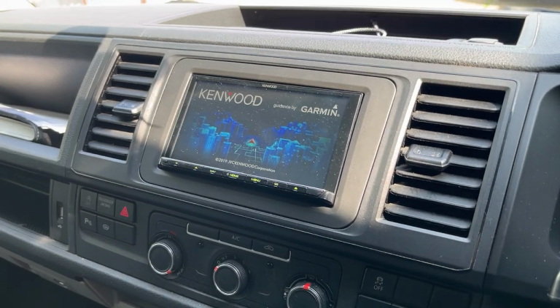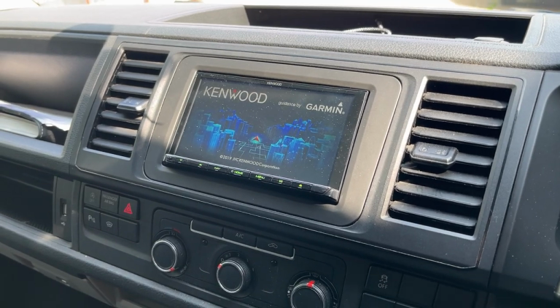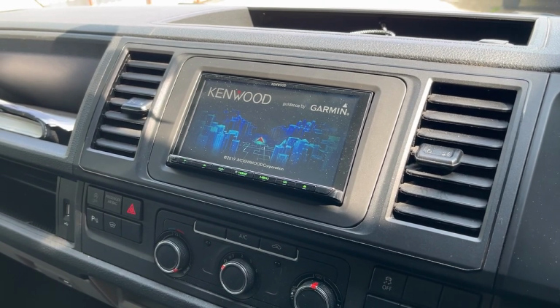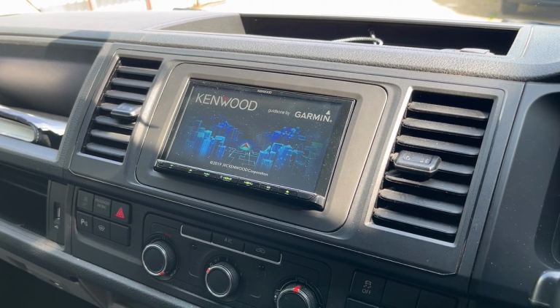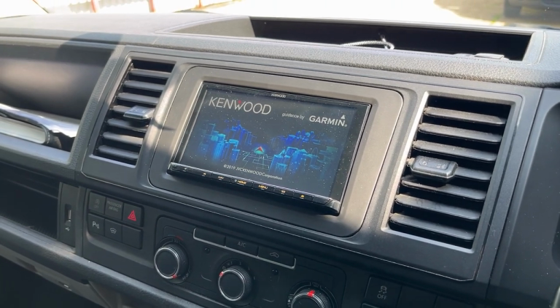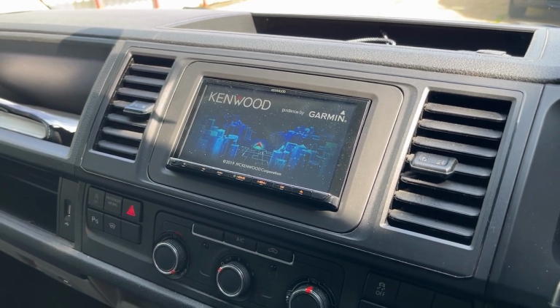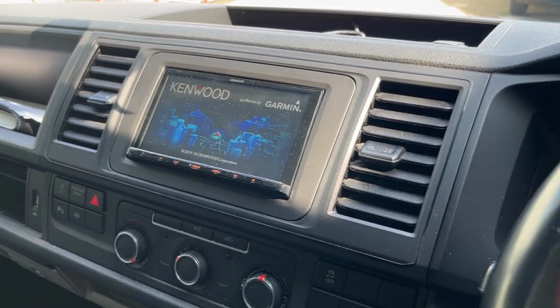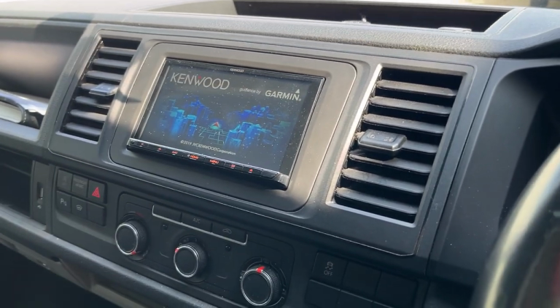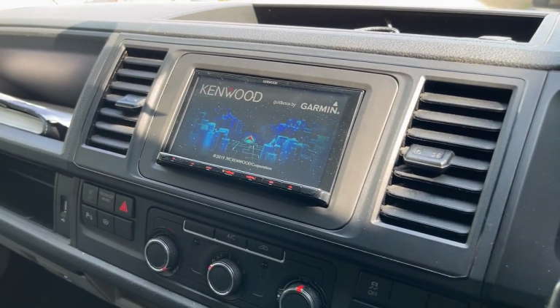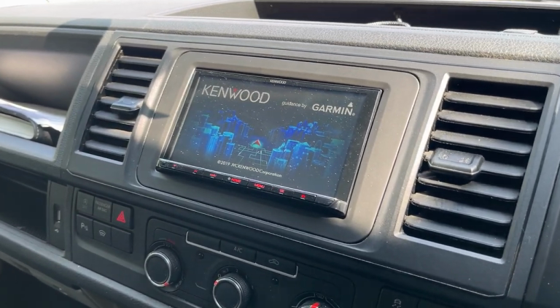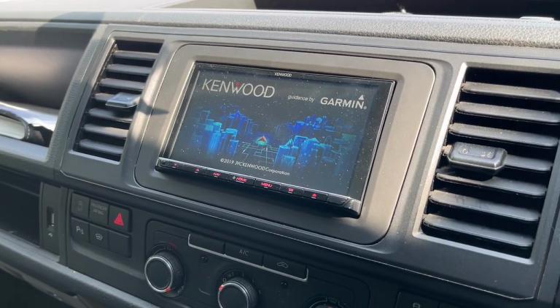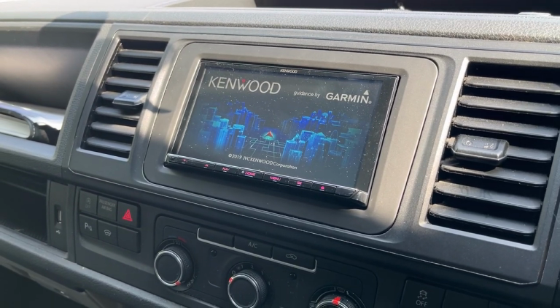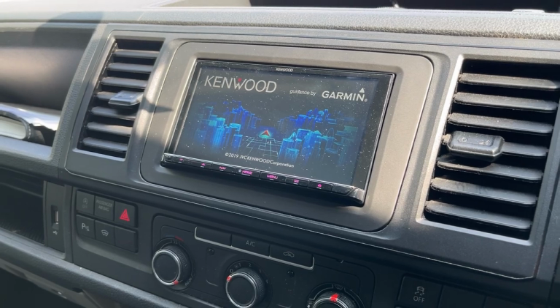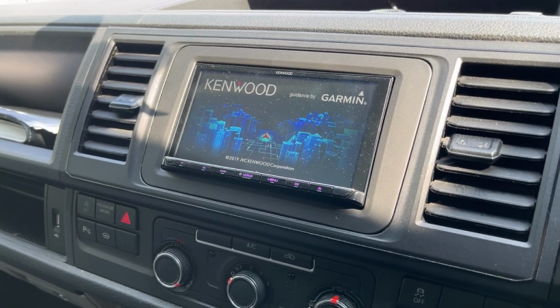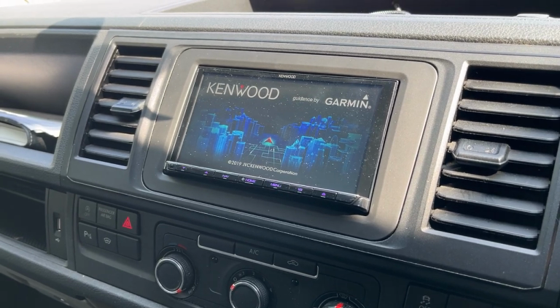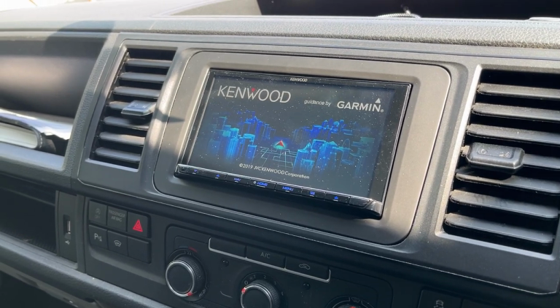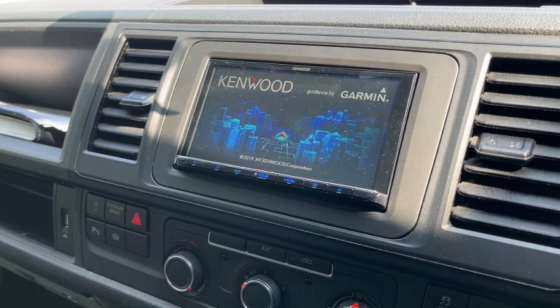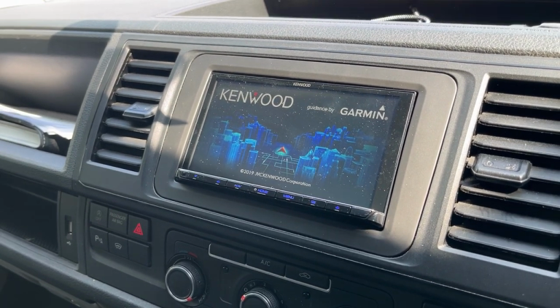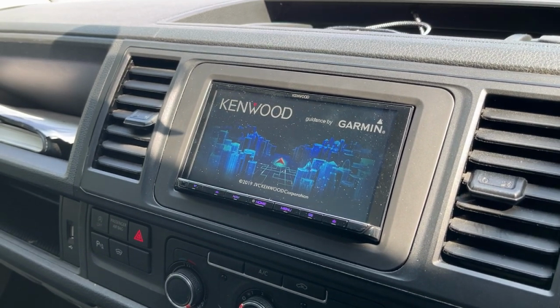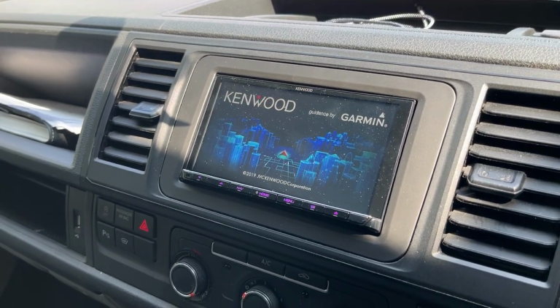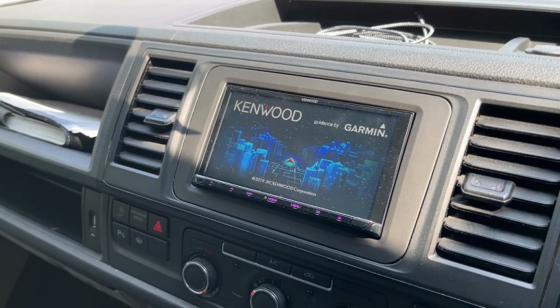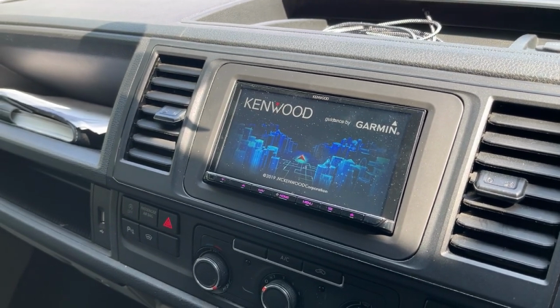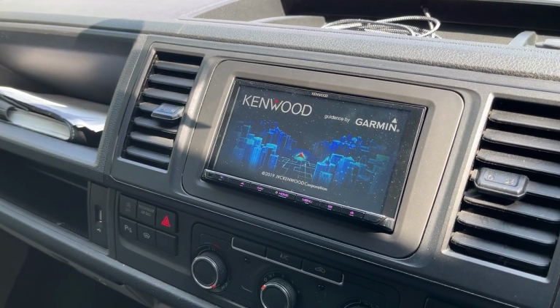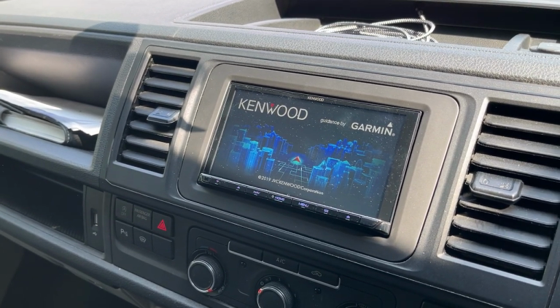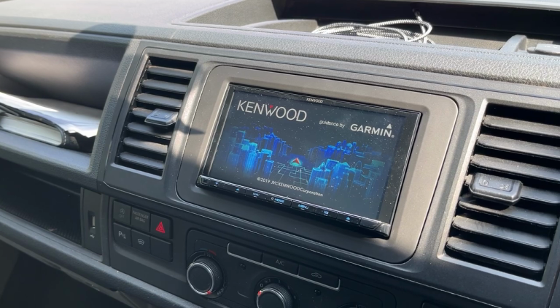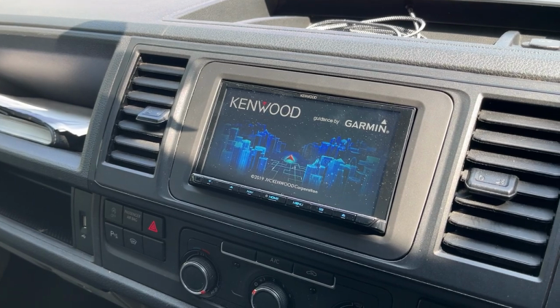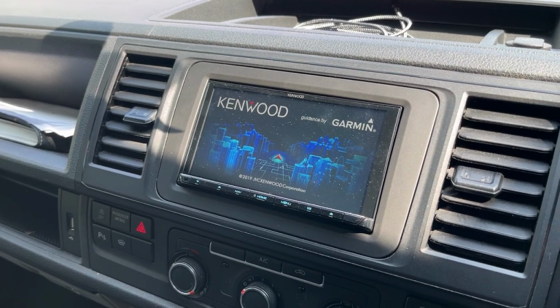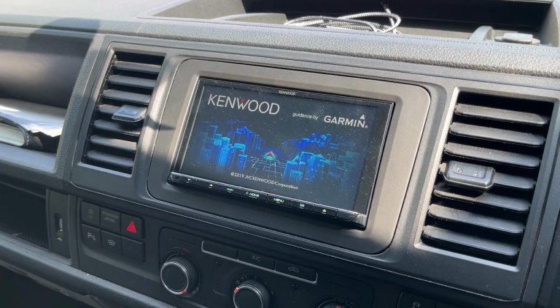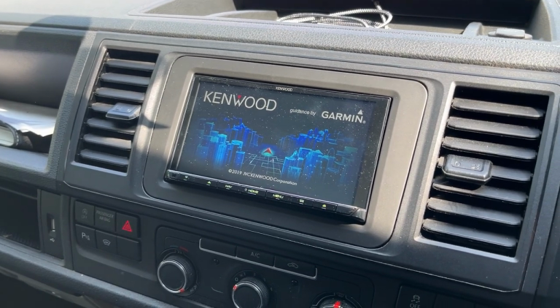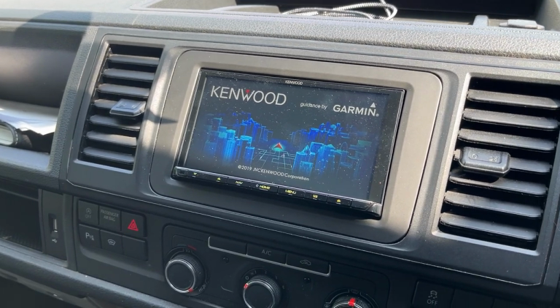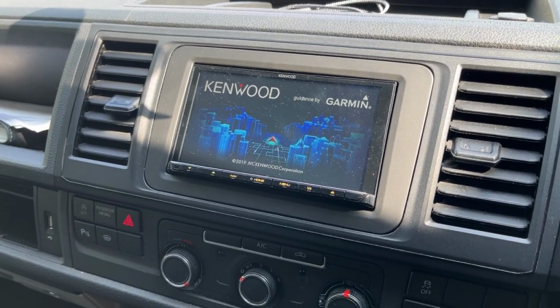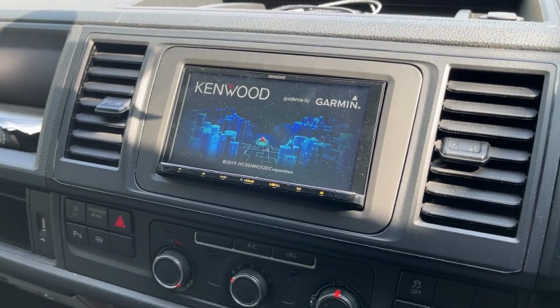This has got Apple CarPlay, Android Auto, wireless and wired. It's also got the Garmin navigation built into it as well, which is a really nice feature.